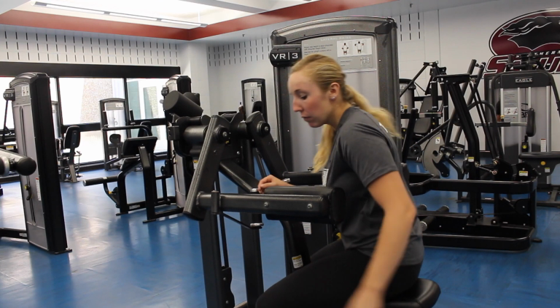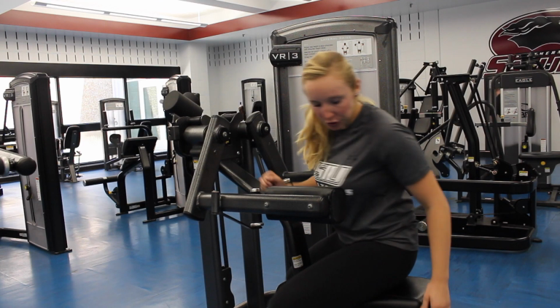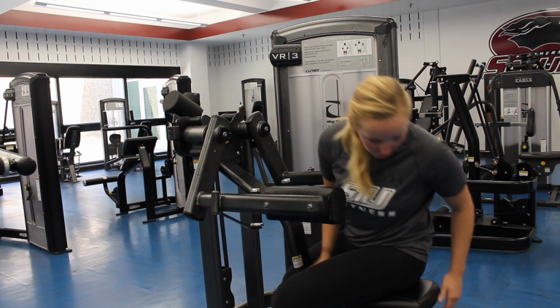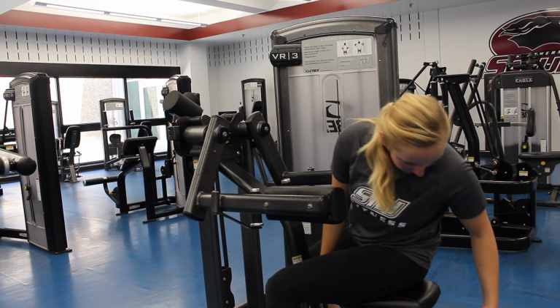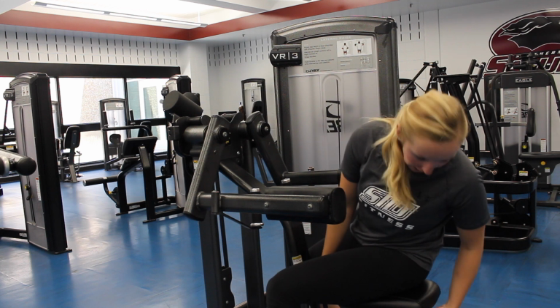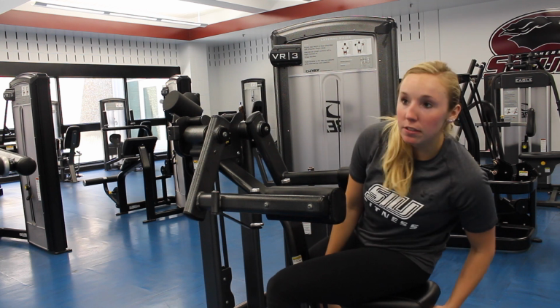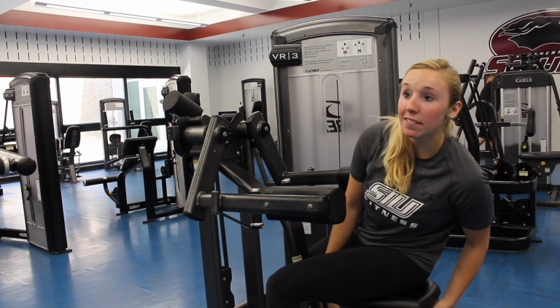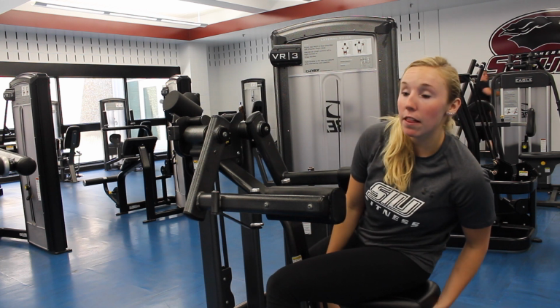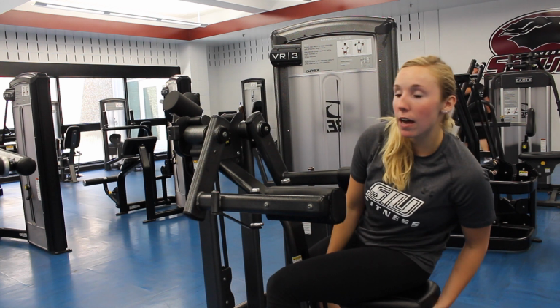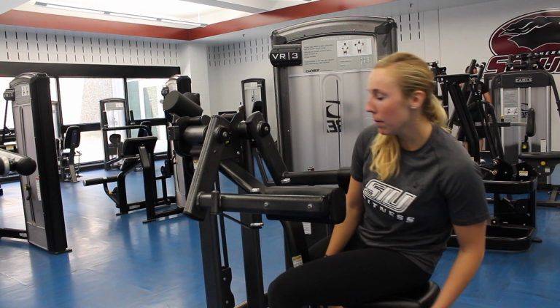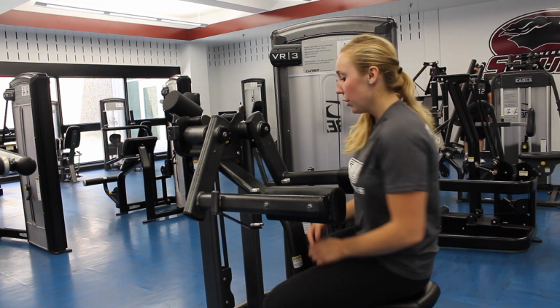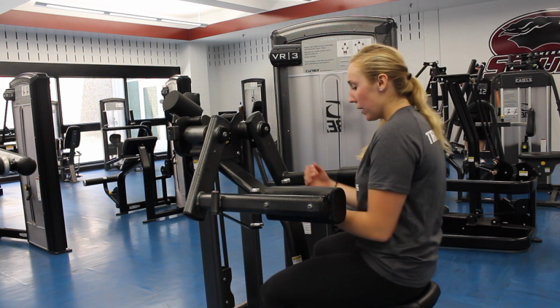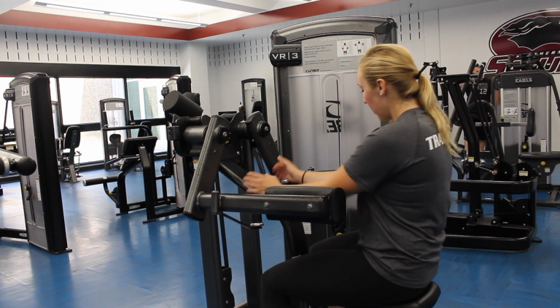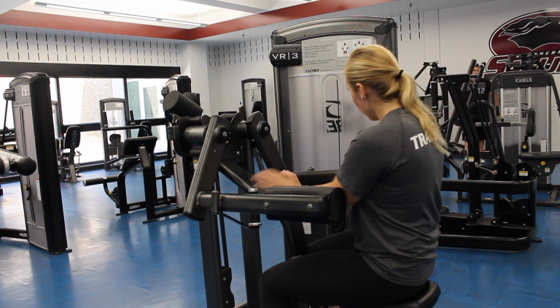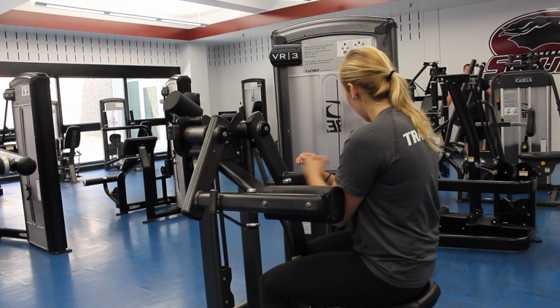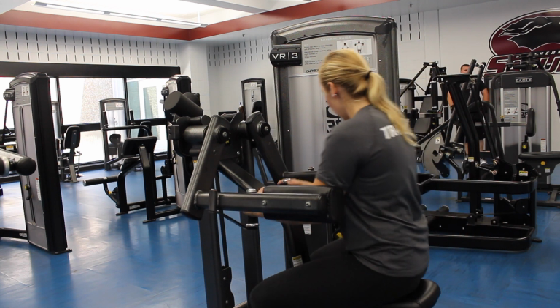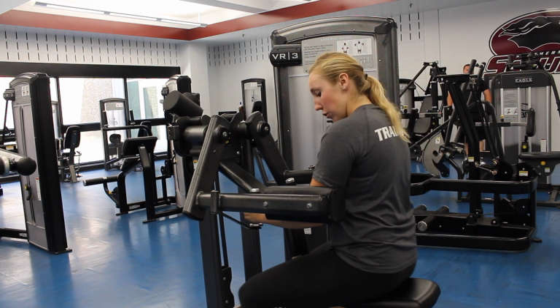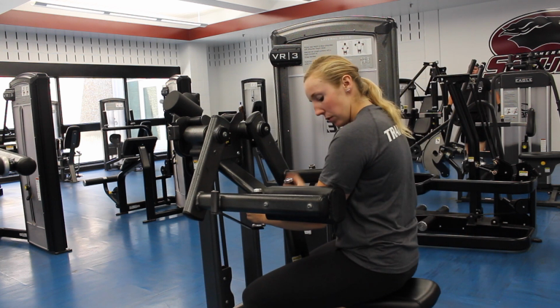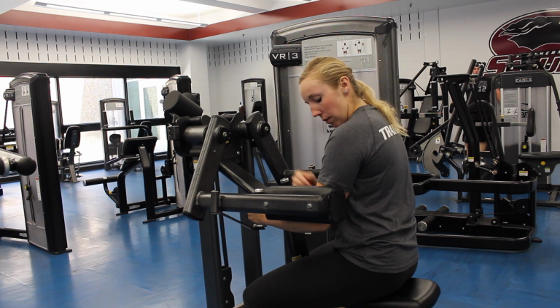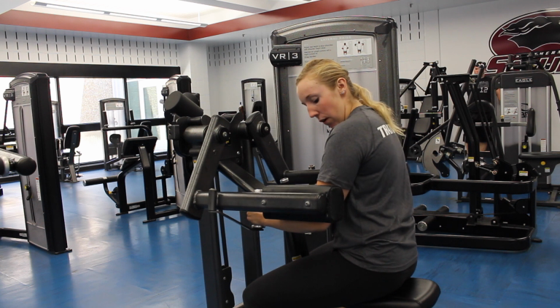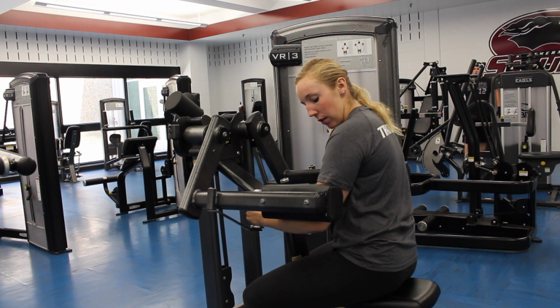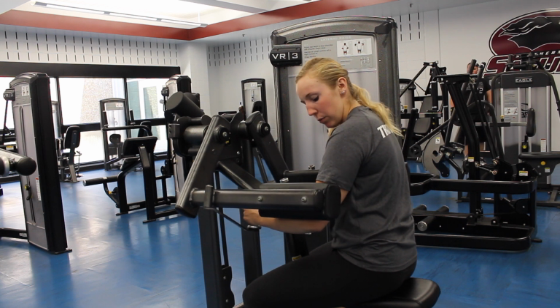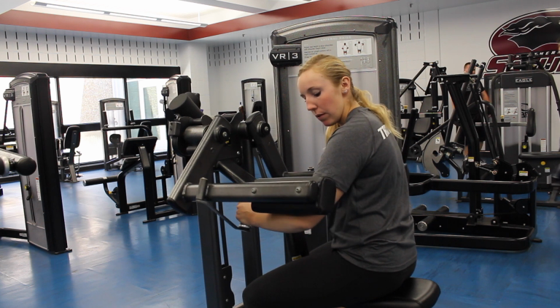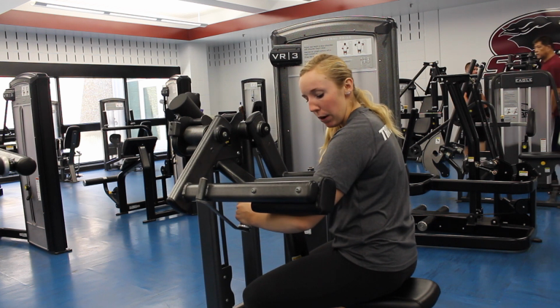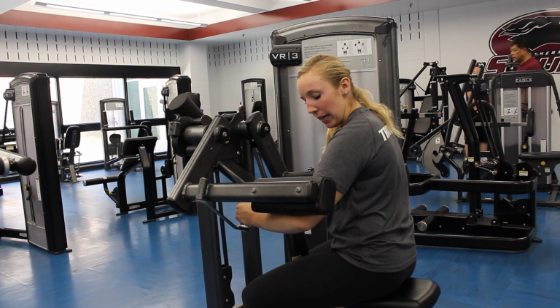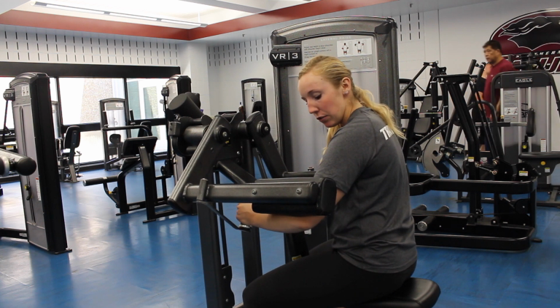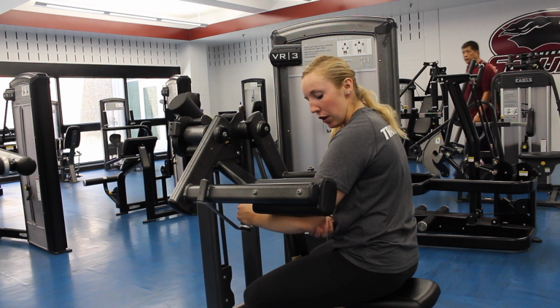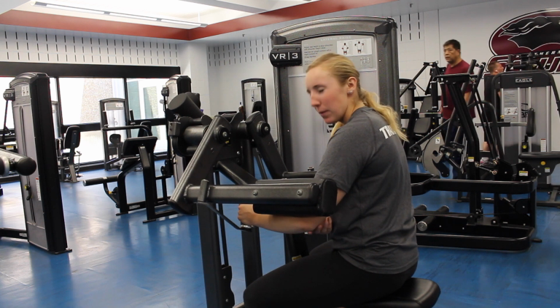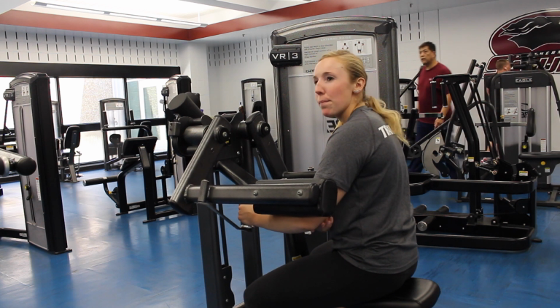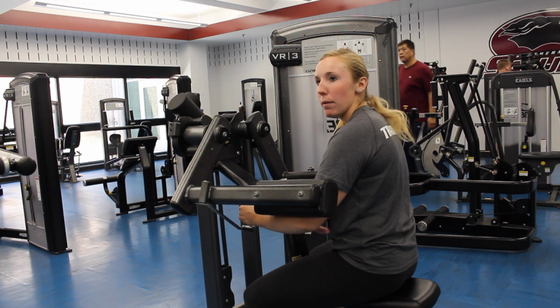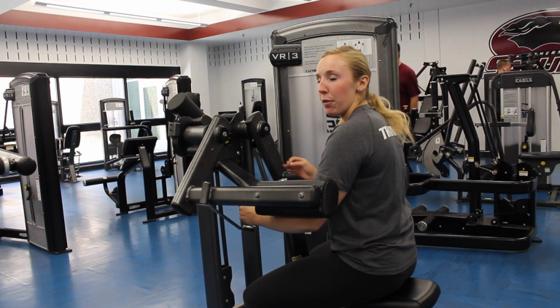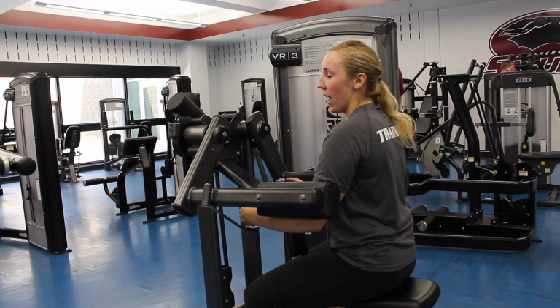First, you want to adjust the seat using this yellow knob. You want it to be where your shoulders fall about right here, so your elbow is at the bottom of the pad.